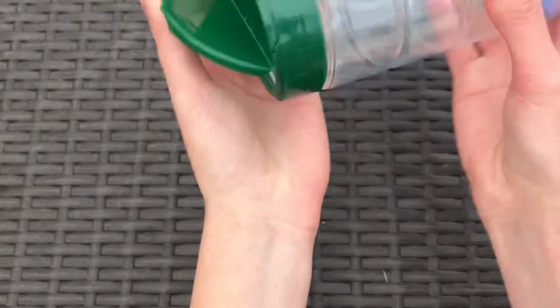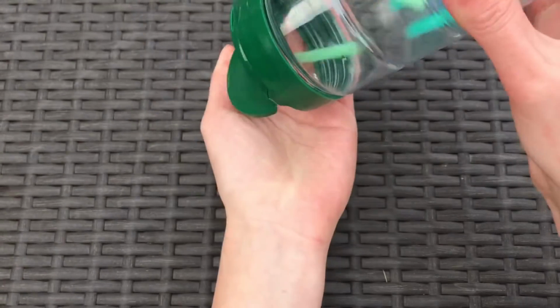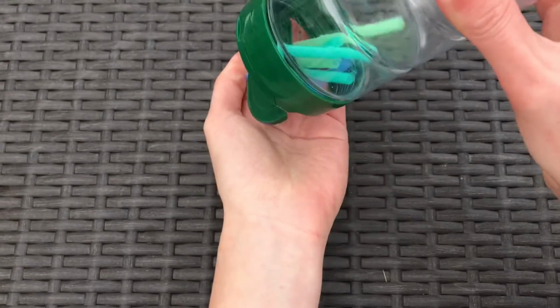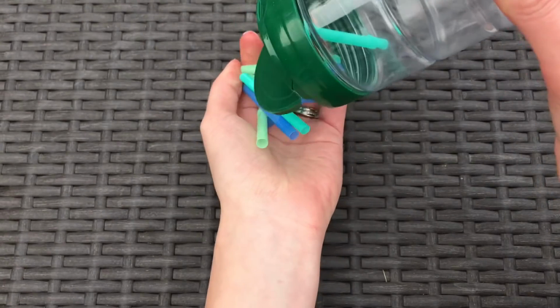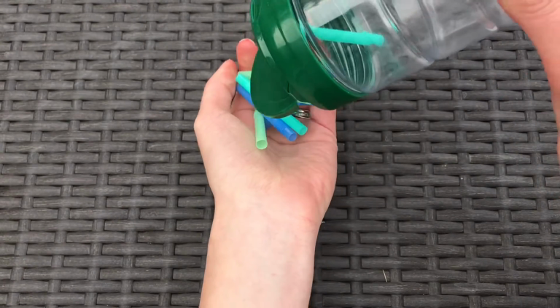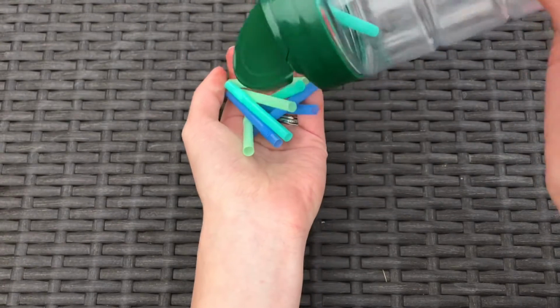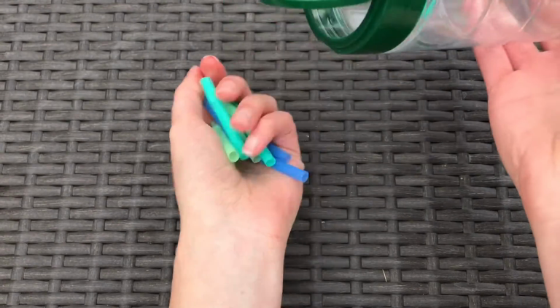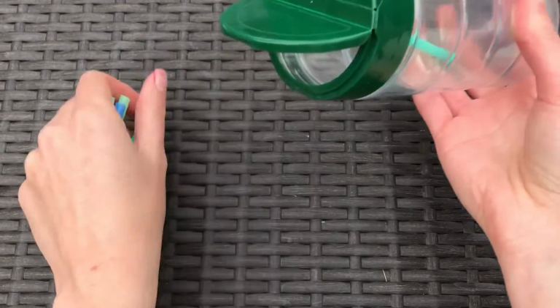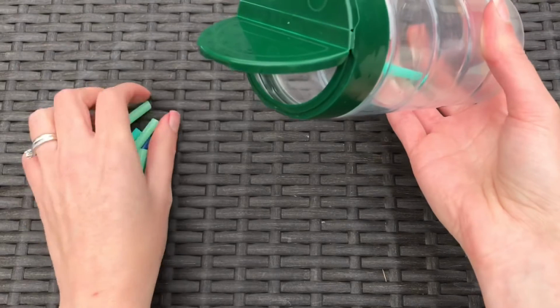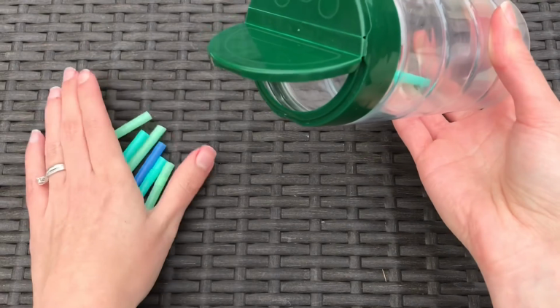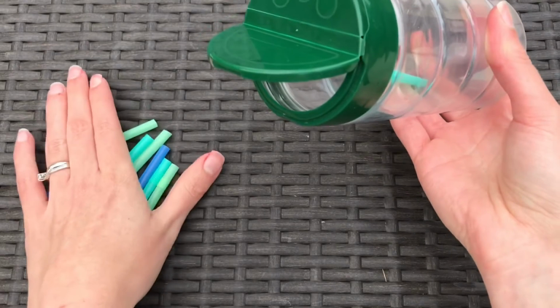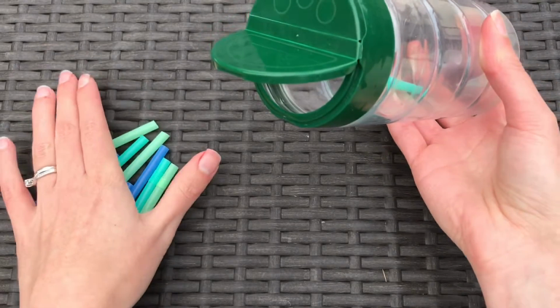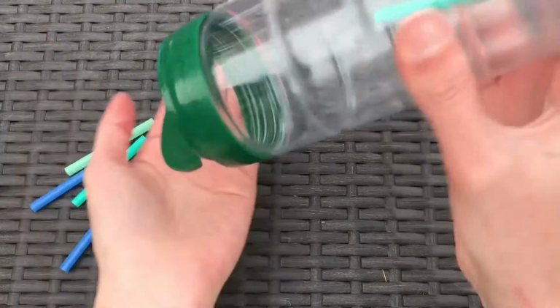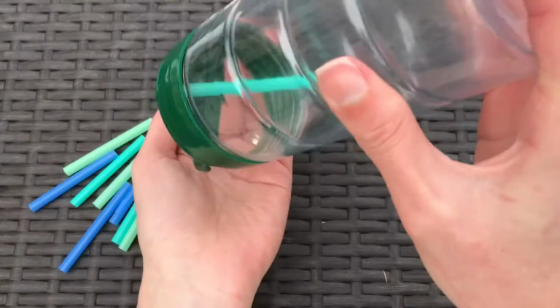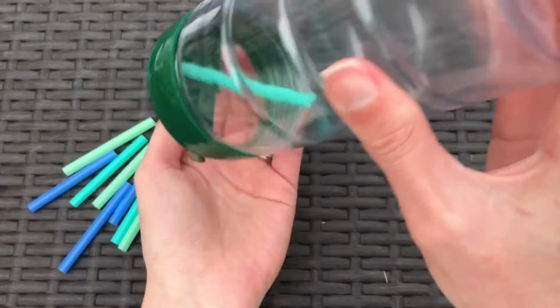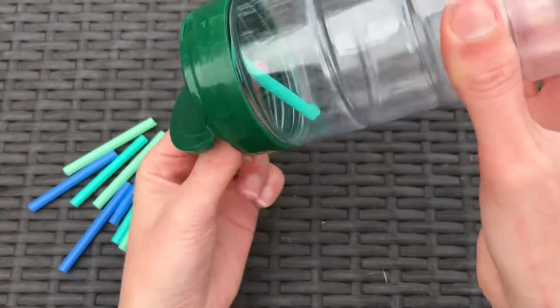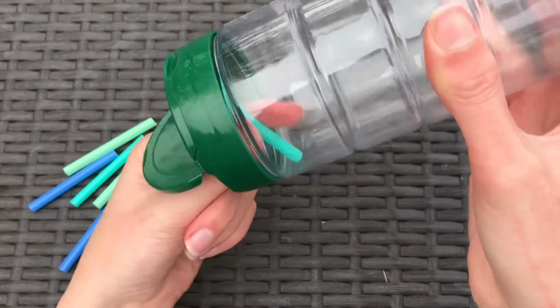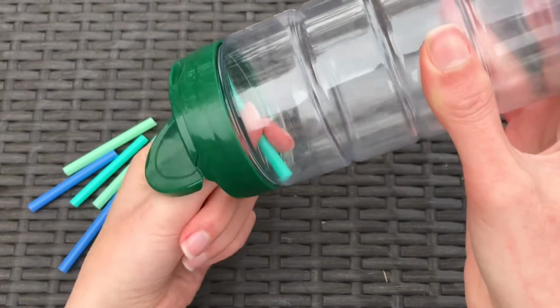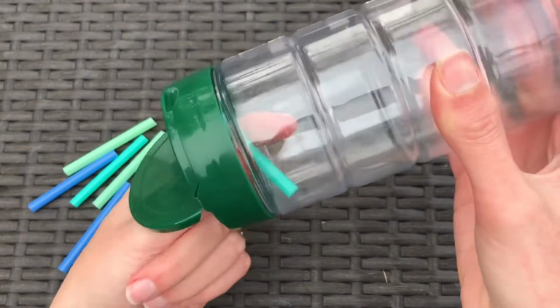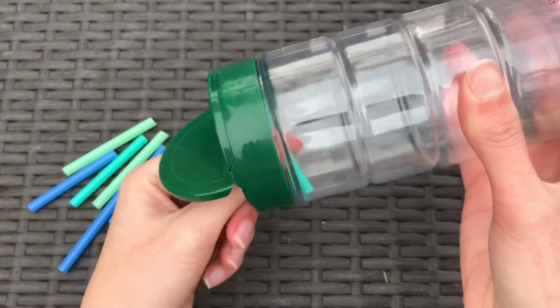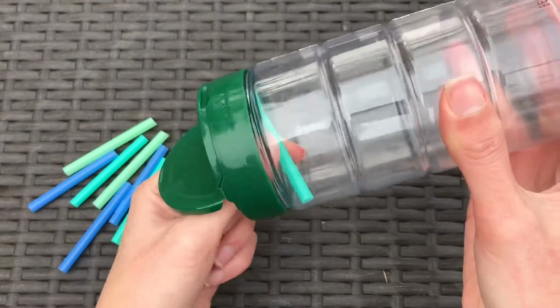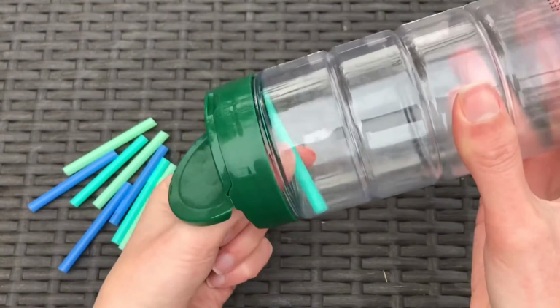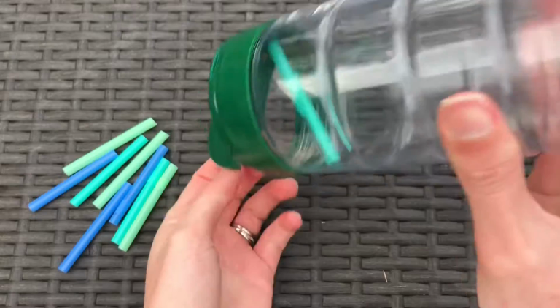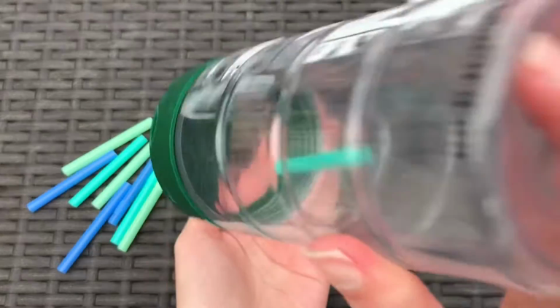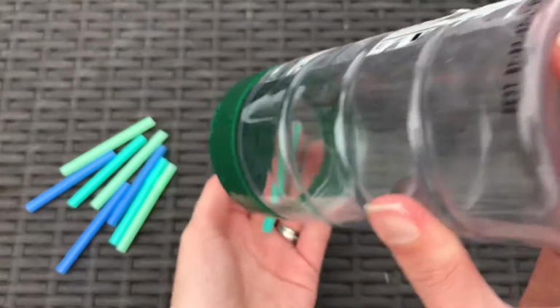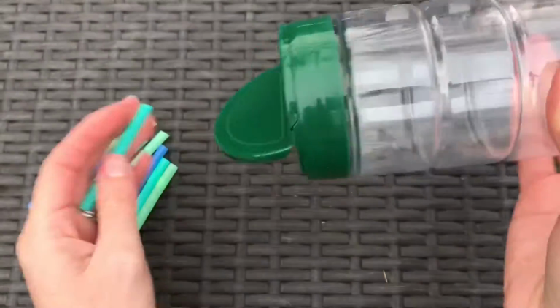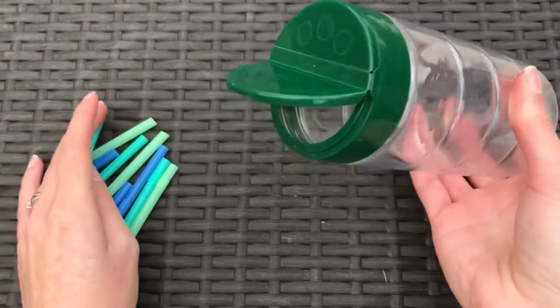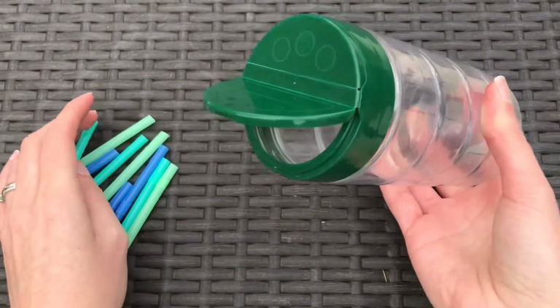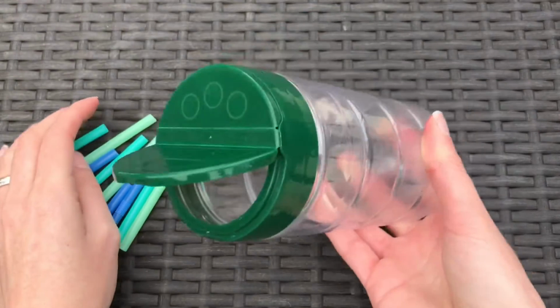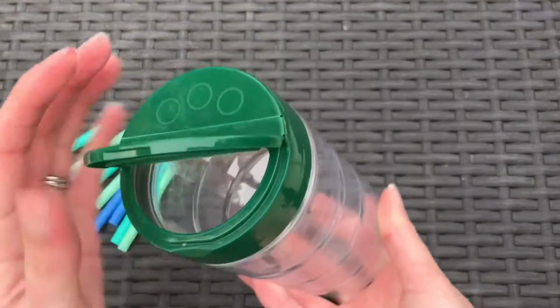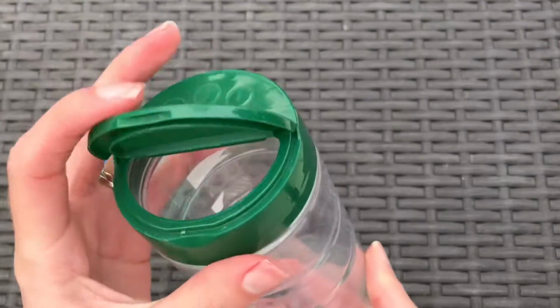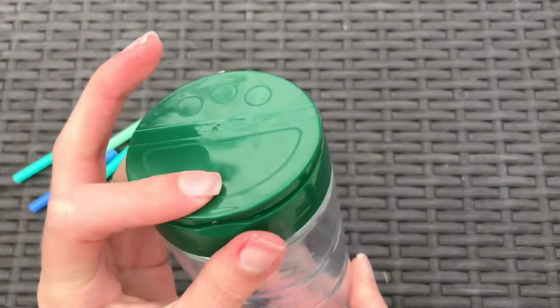I've cleaned it out, dried it out, and then I just cut some segments of straw. For the segments of straw, you can do as long or as short as you'd like.